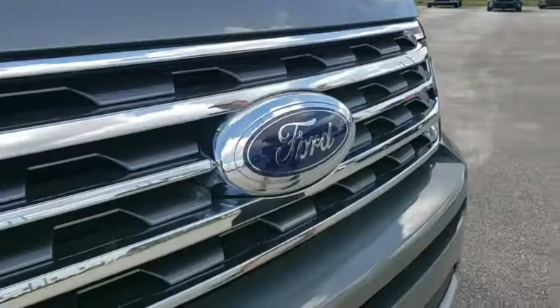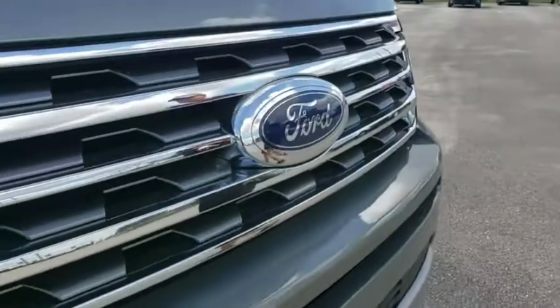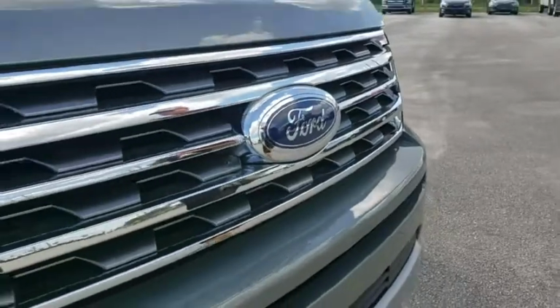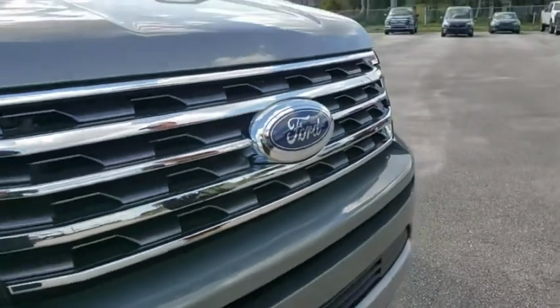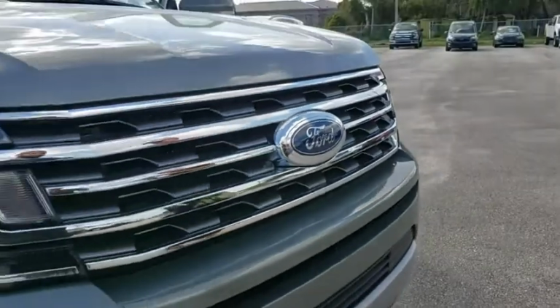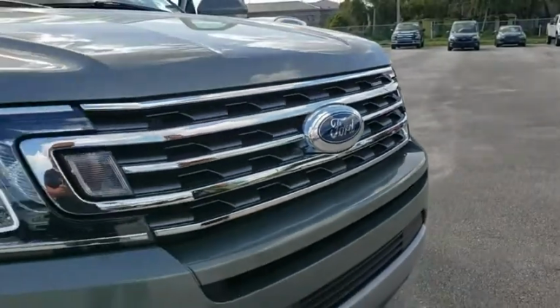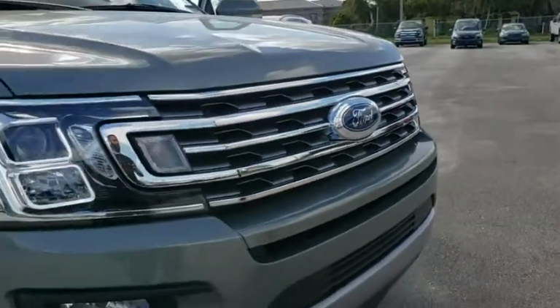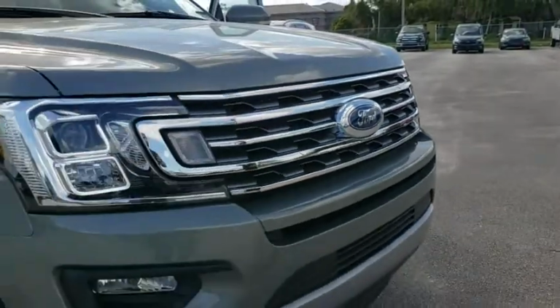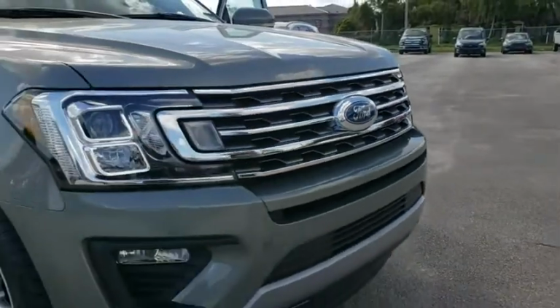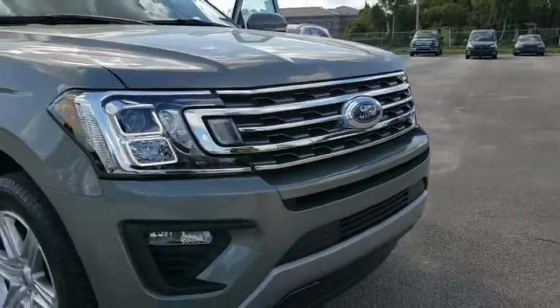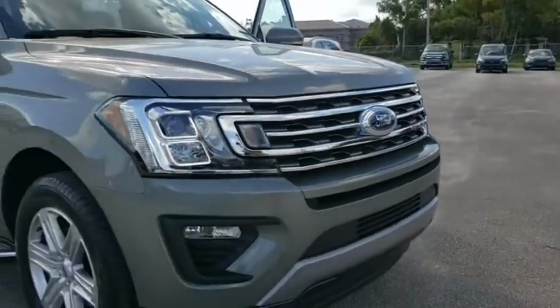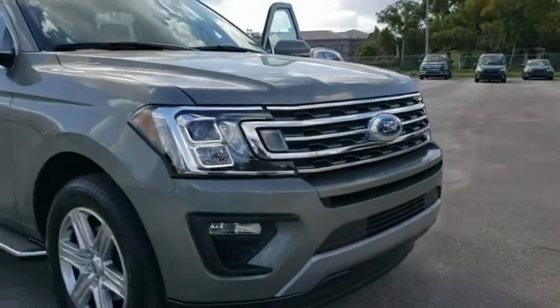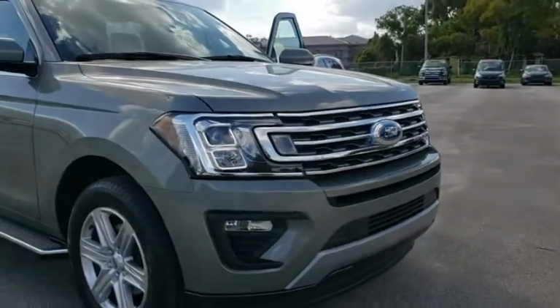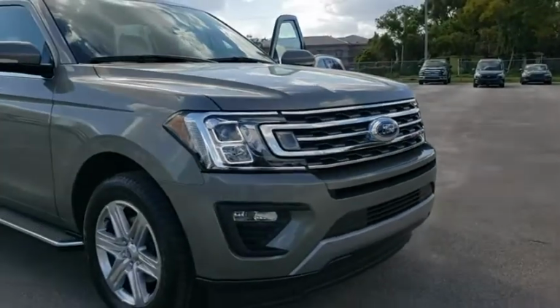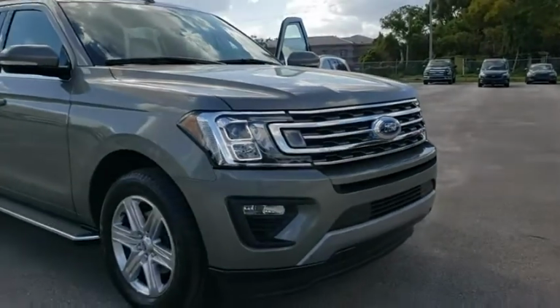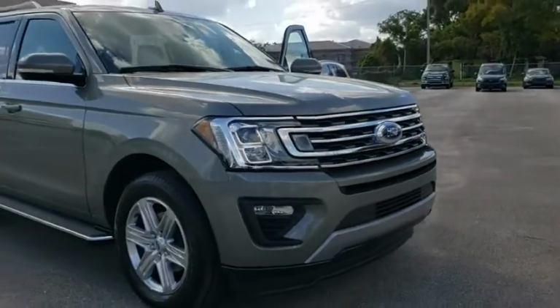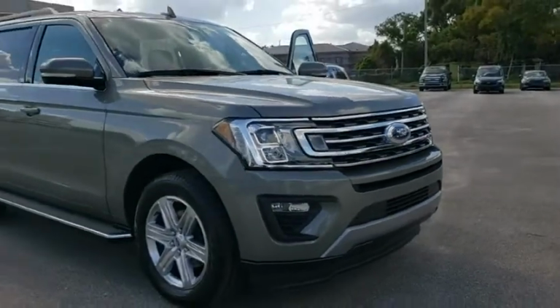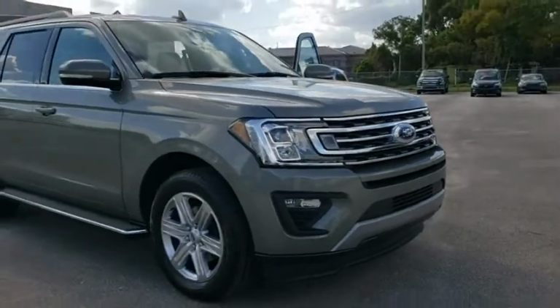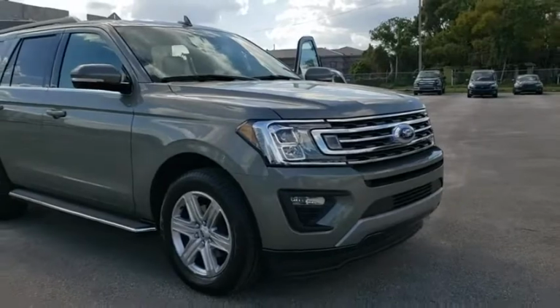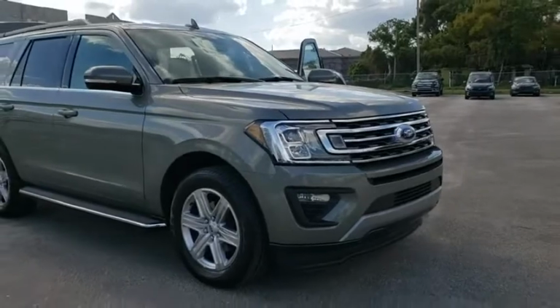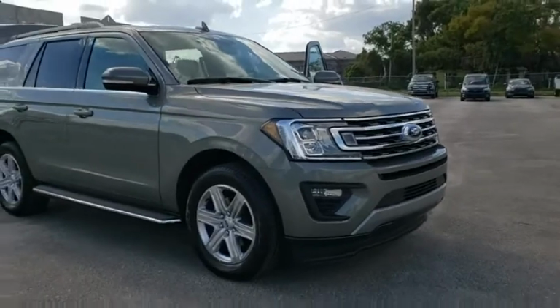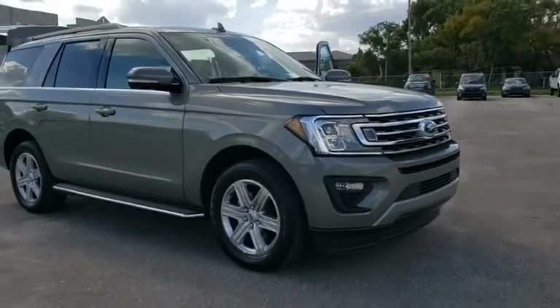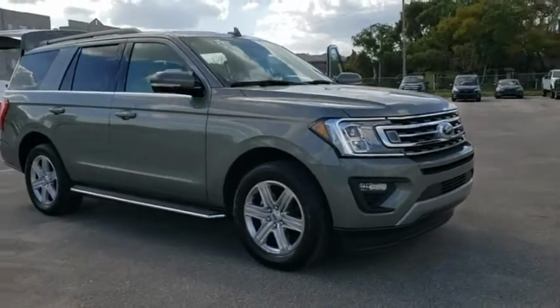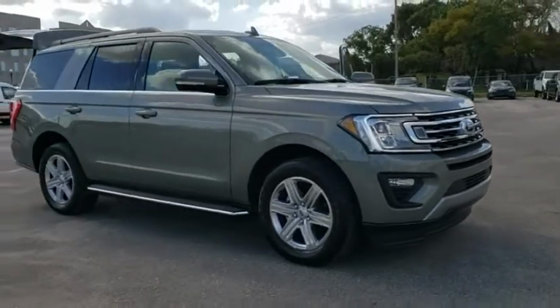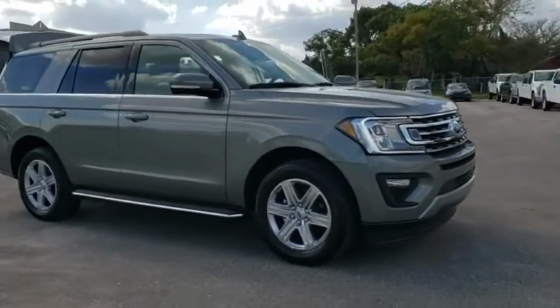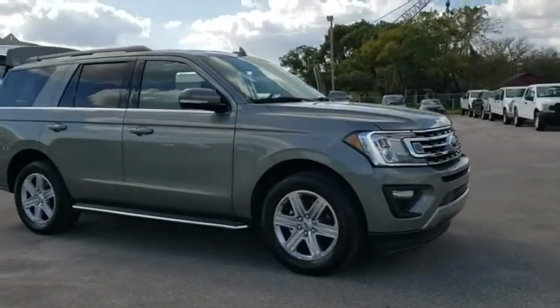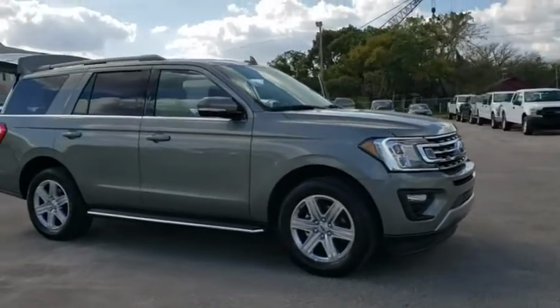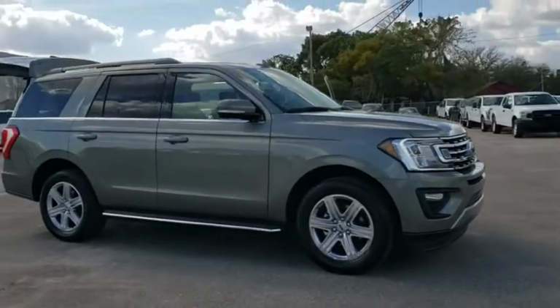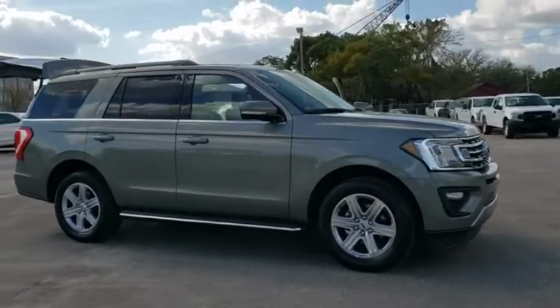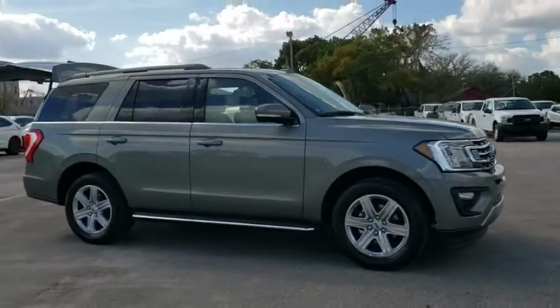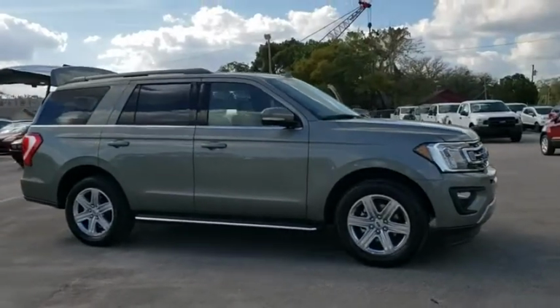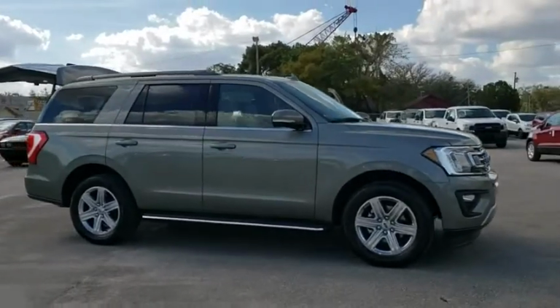2019 Ford Expedition. Powerful, controlled, resourceful. Expedition. This vehicle has less than 100 miles.